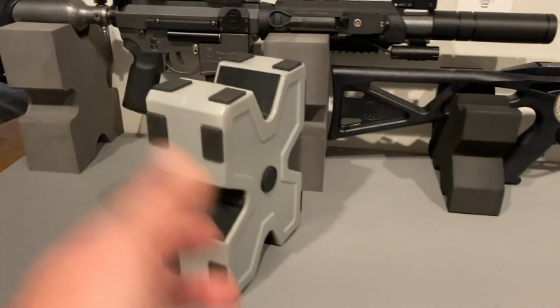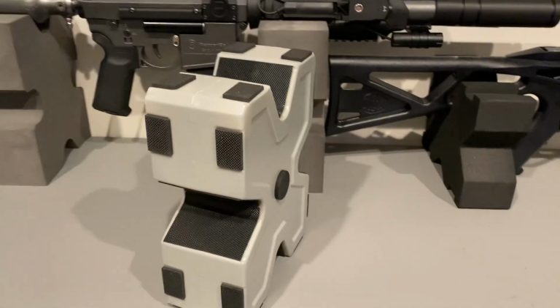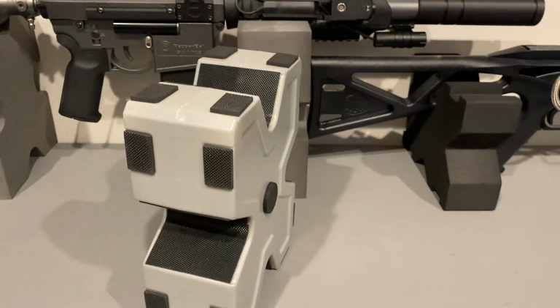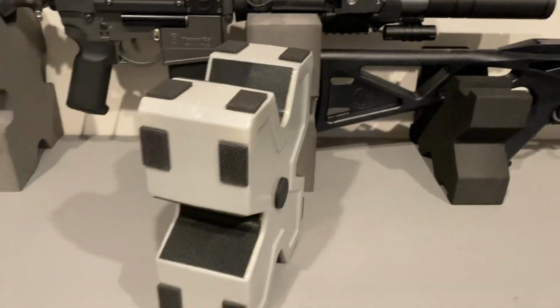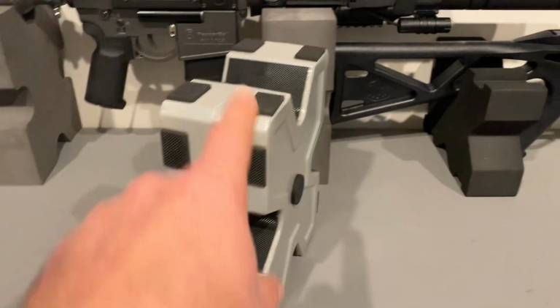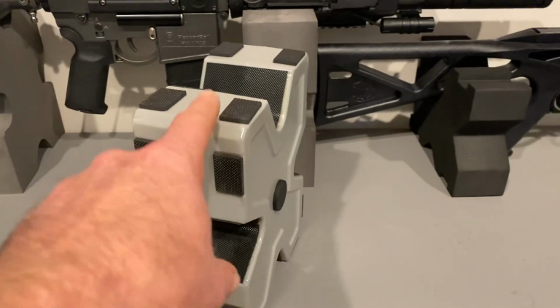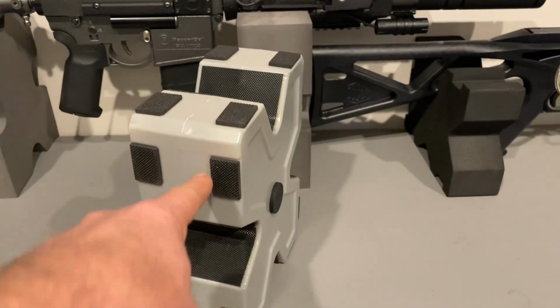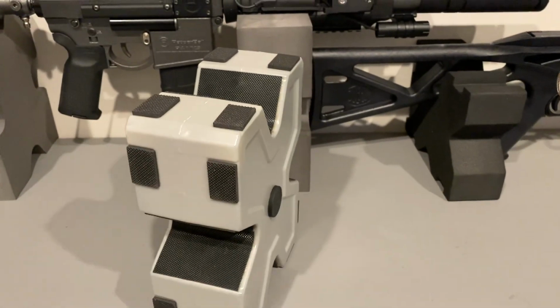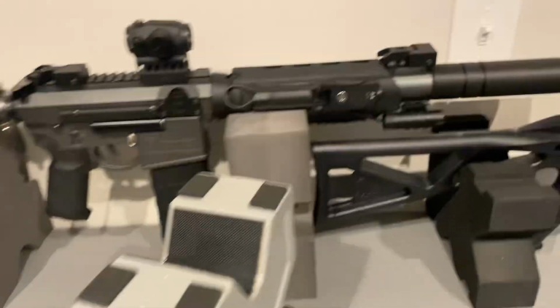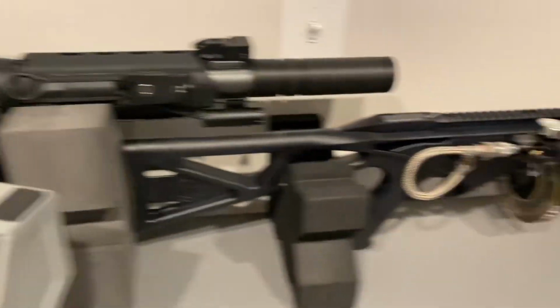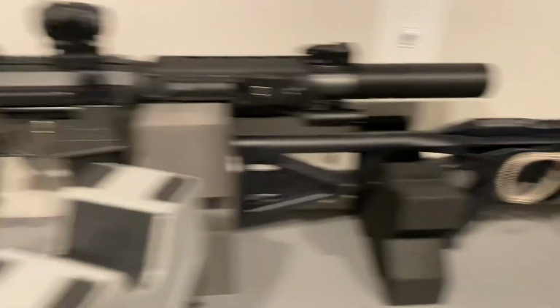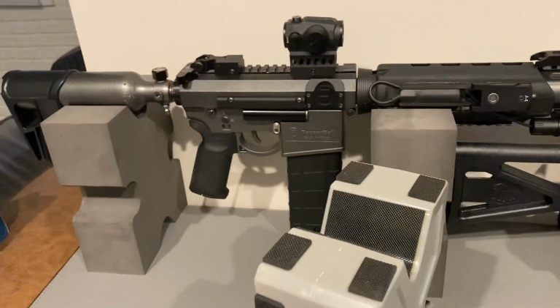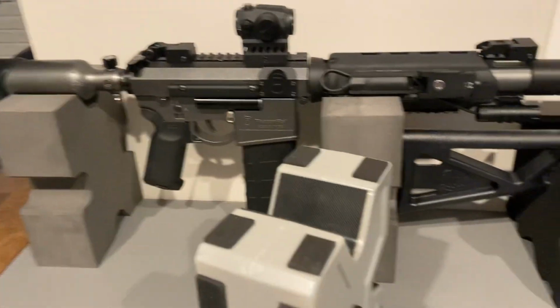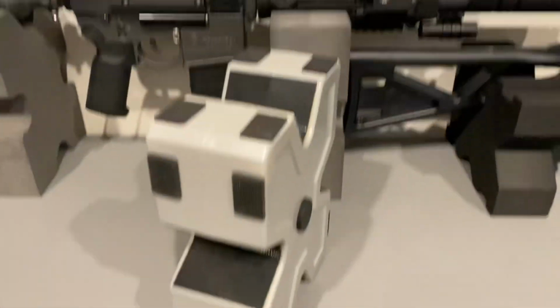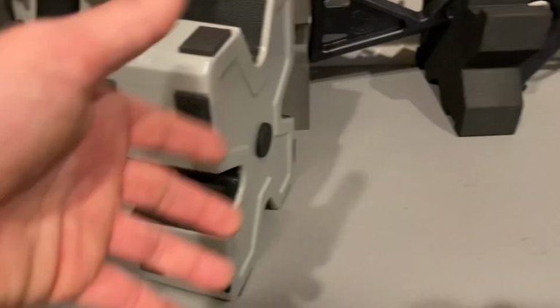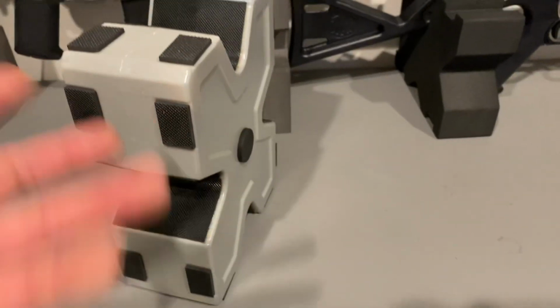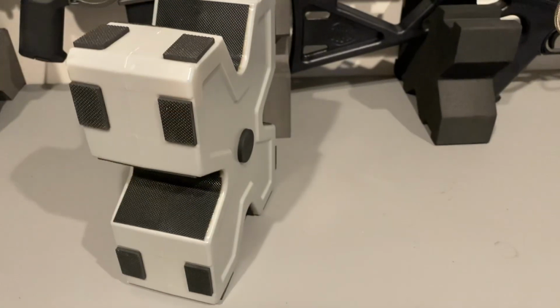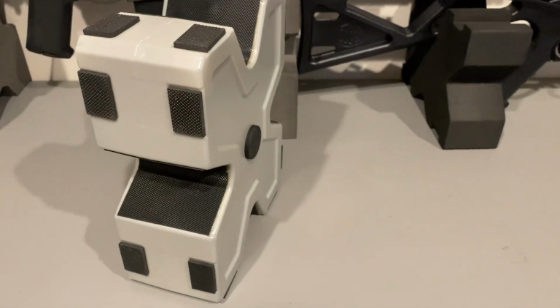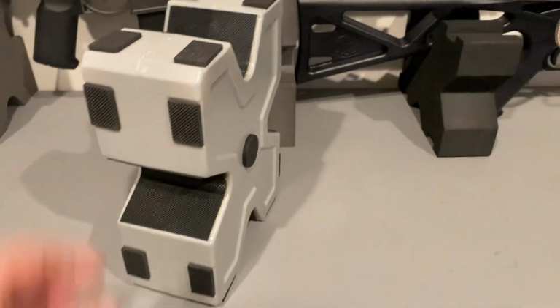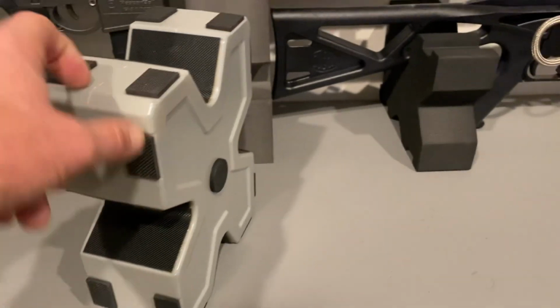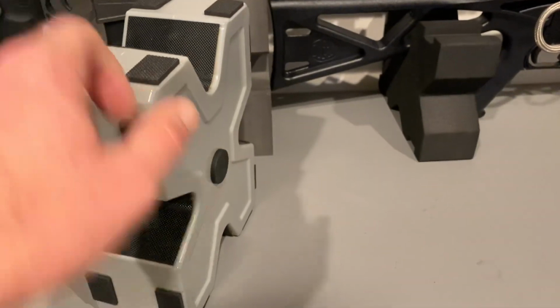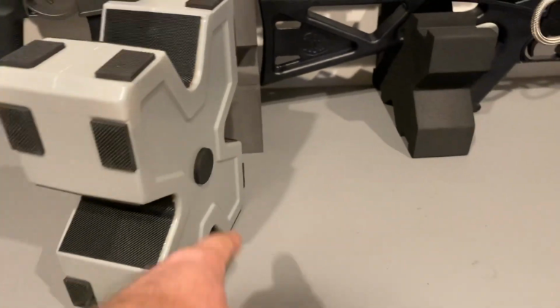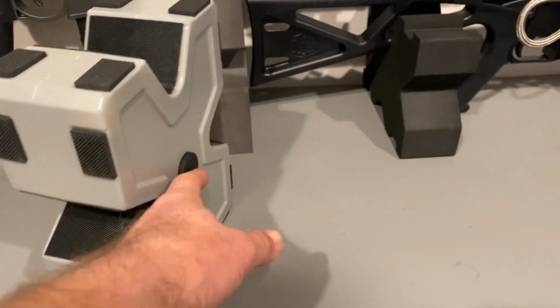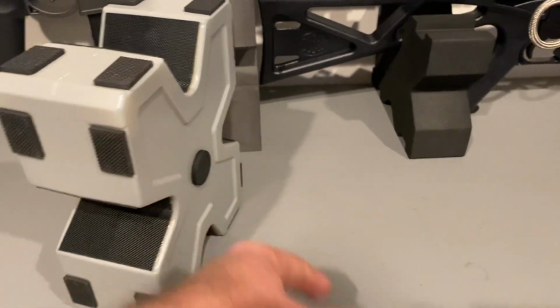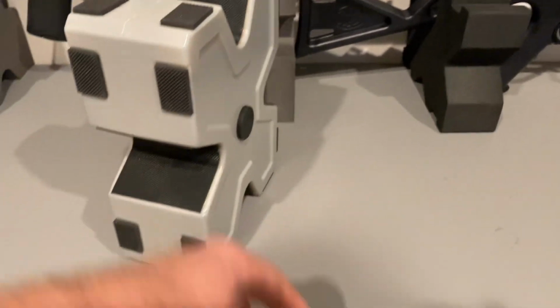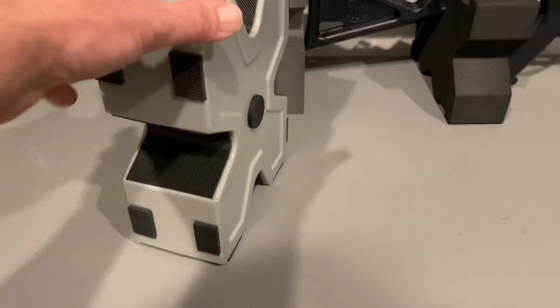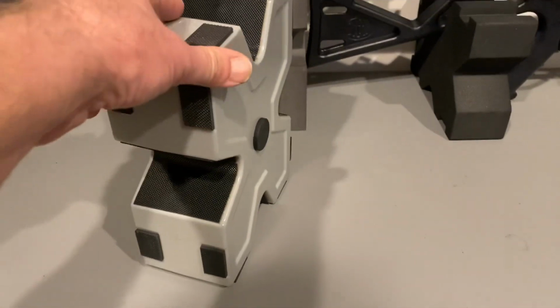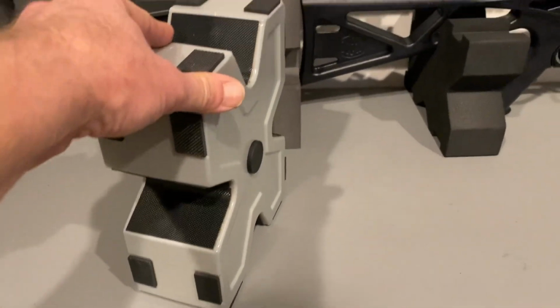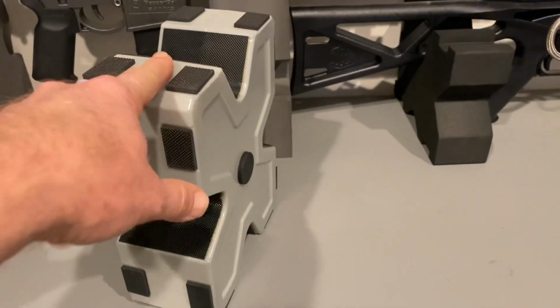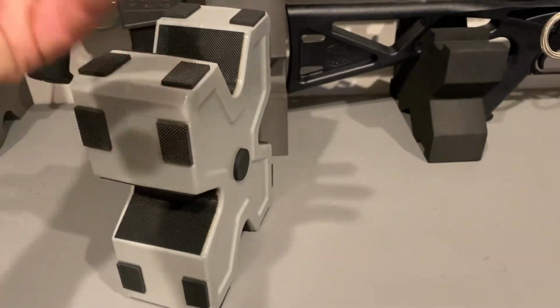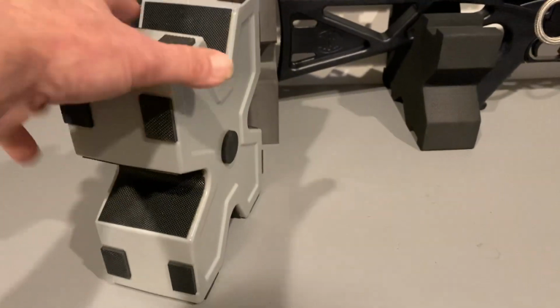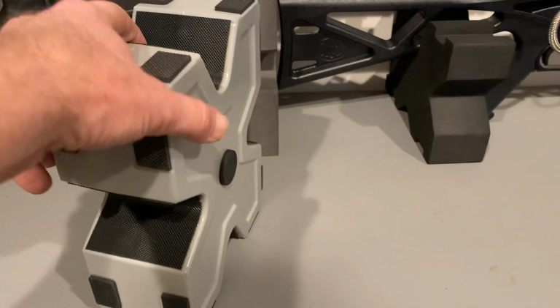I was impatient when I bought this. I should have just looked a little deeper to find these. I just don't like the look of it, and it's plastic. You're supposed to fill it with sand or water, but you don't need to — it's stable without it.